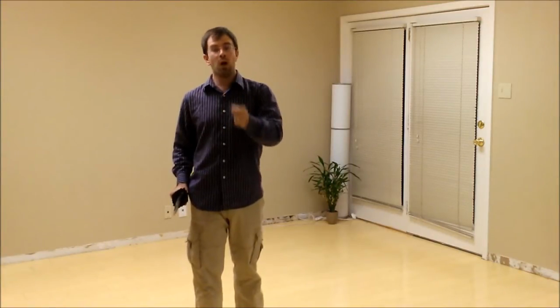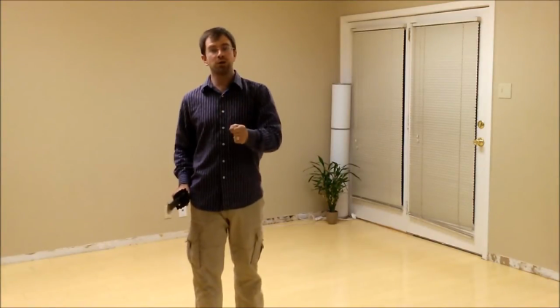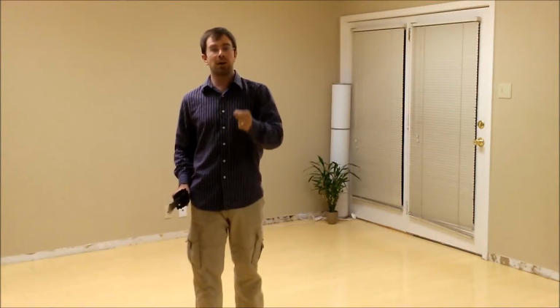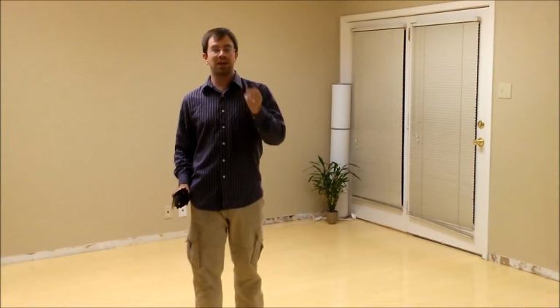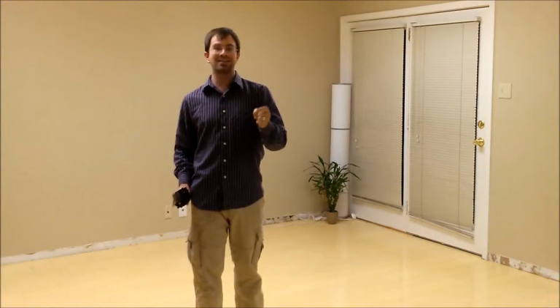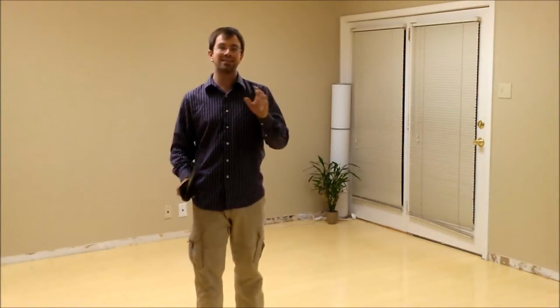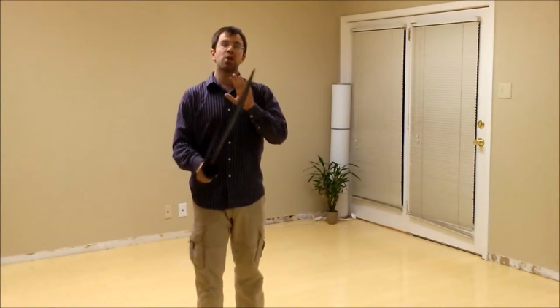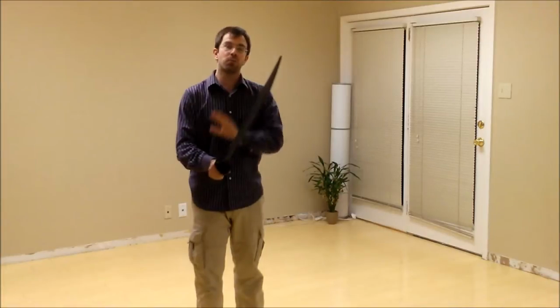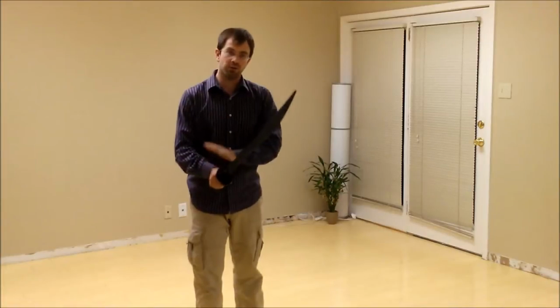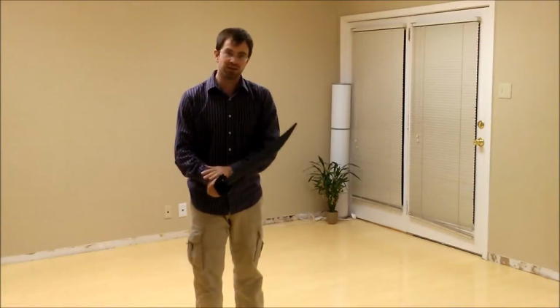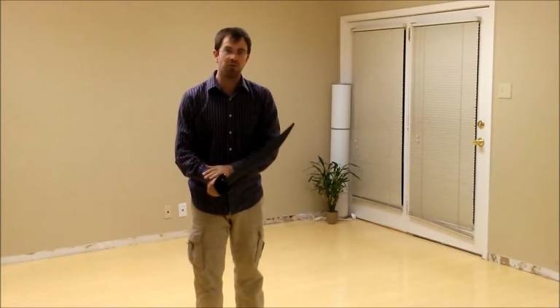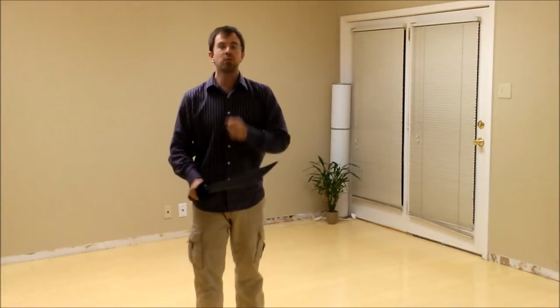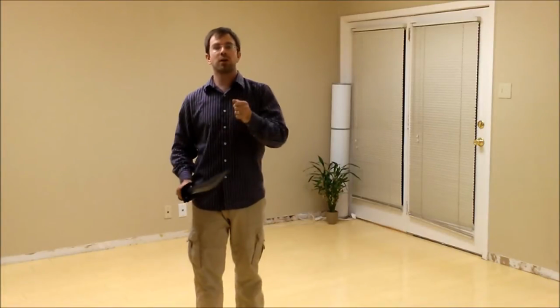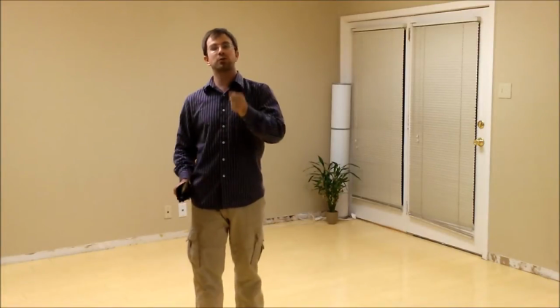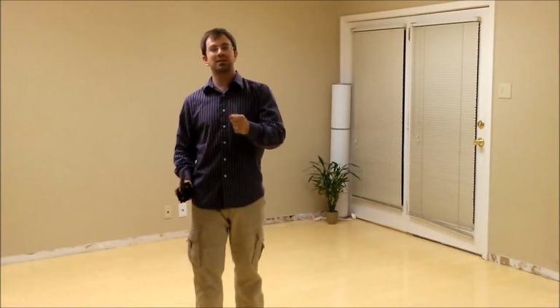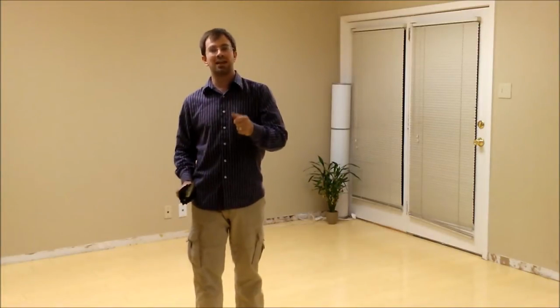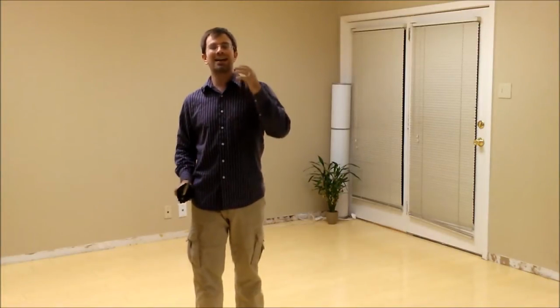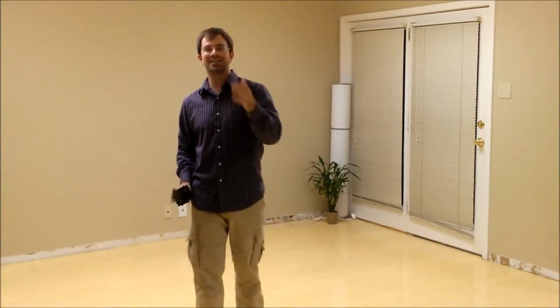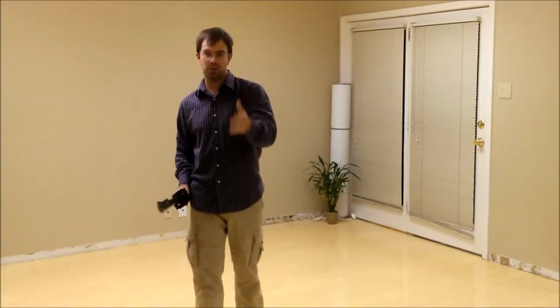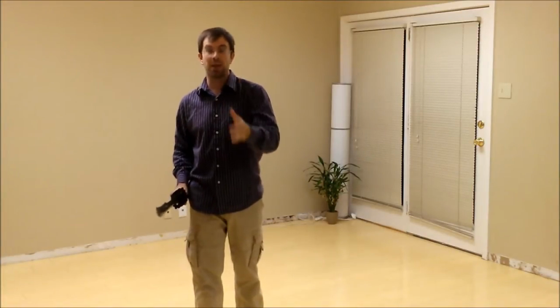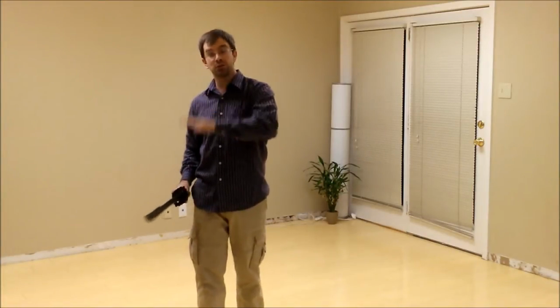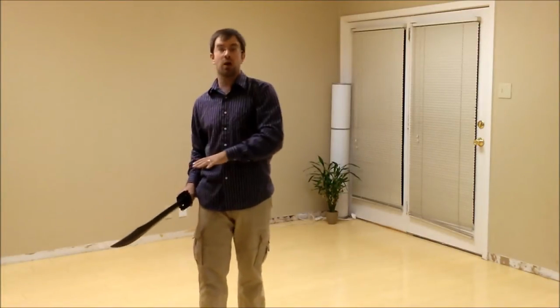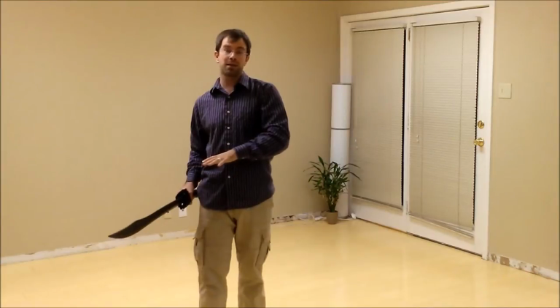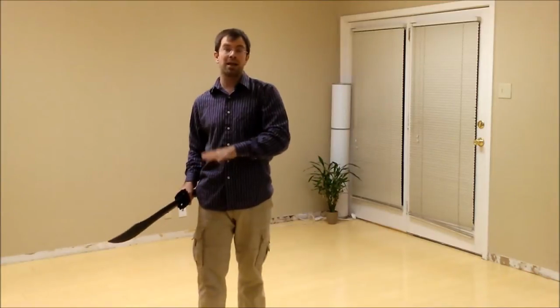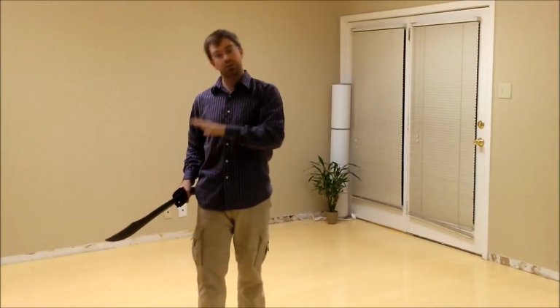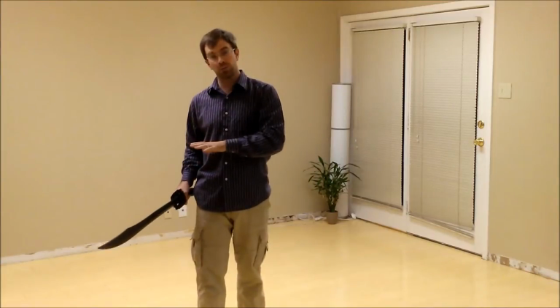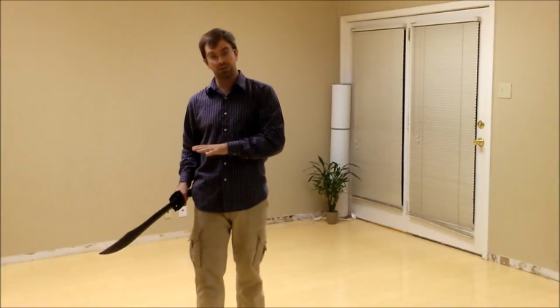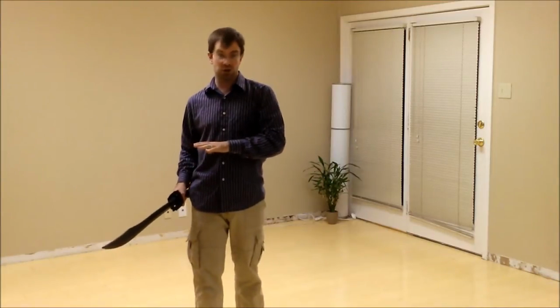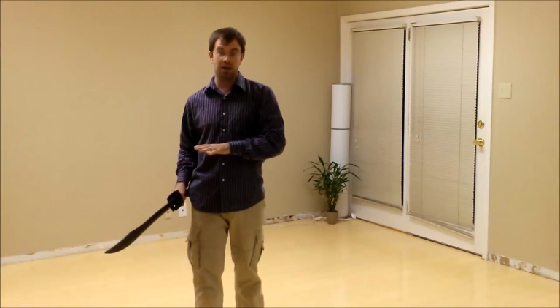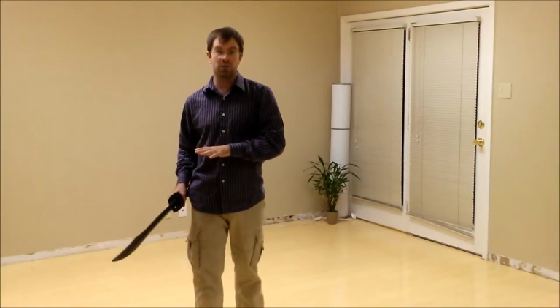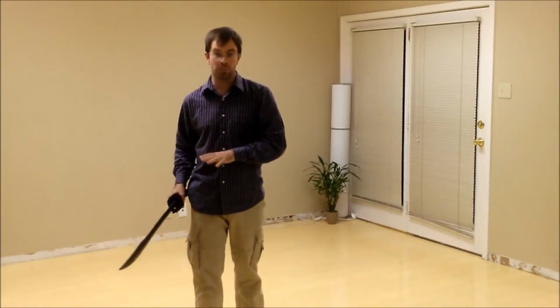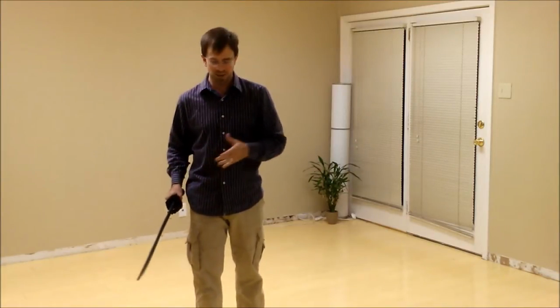First, we're going to talk about this hand as an assistance for the broadsword itself. Then we're going to talk about using this hand against an opponent, as you just saw with me and Matt doing a little bit of broadsword chin na here on the floor.